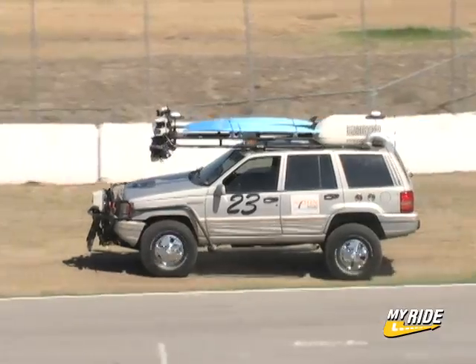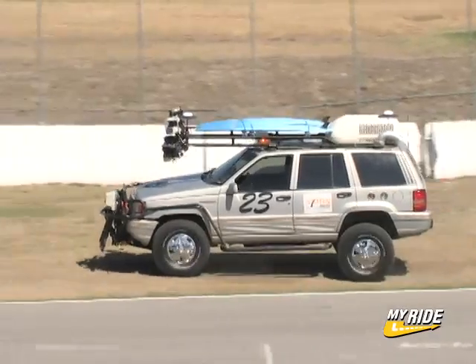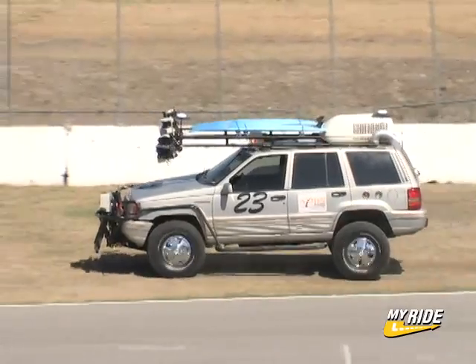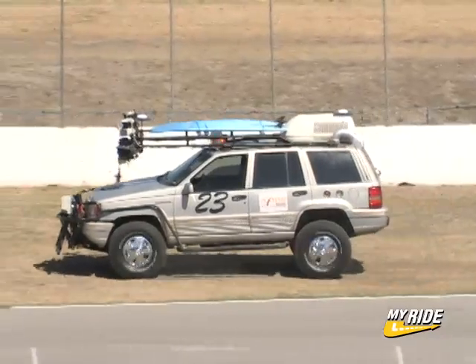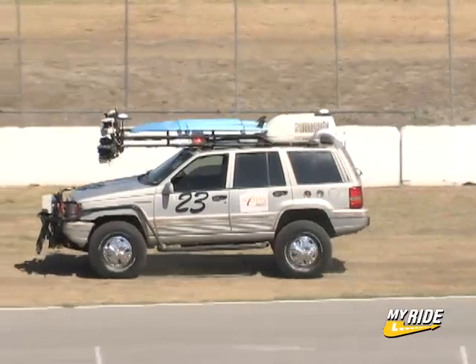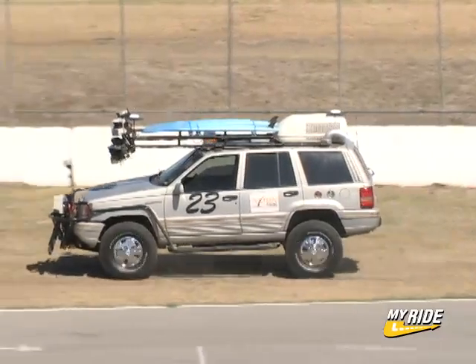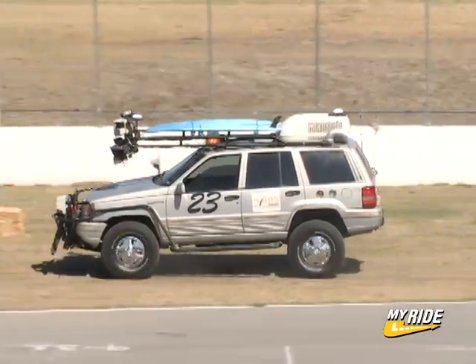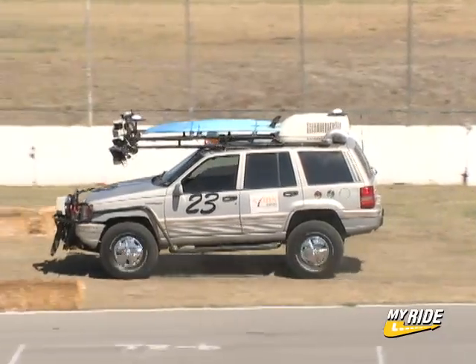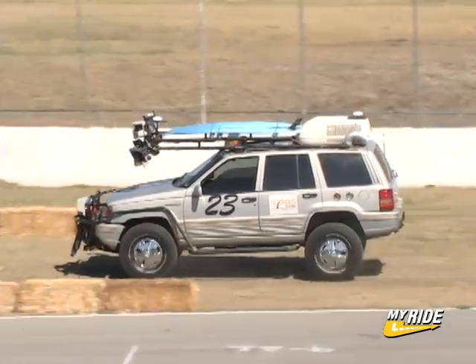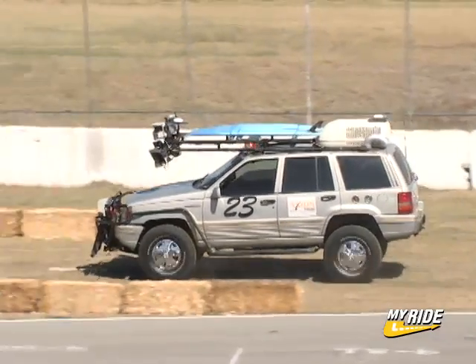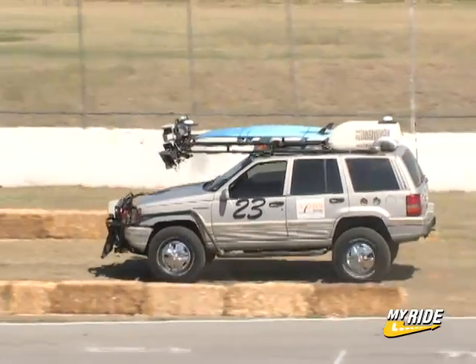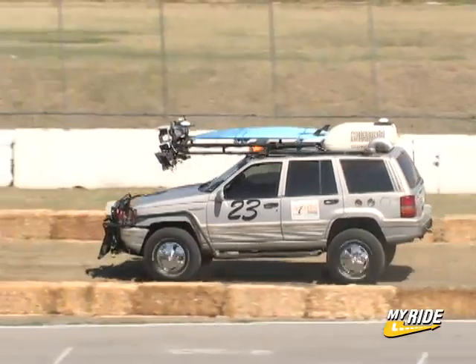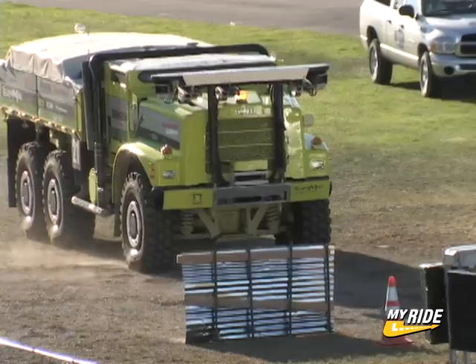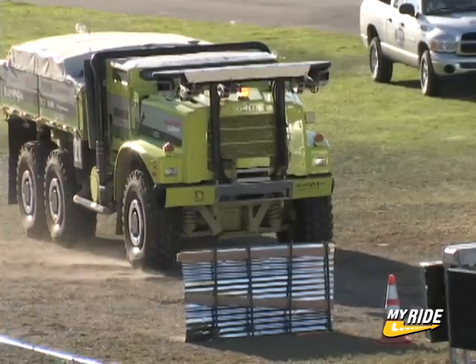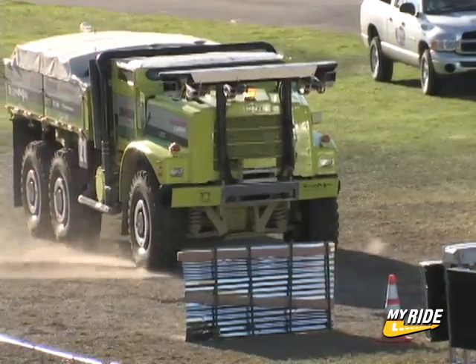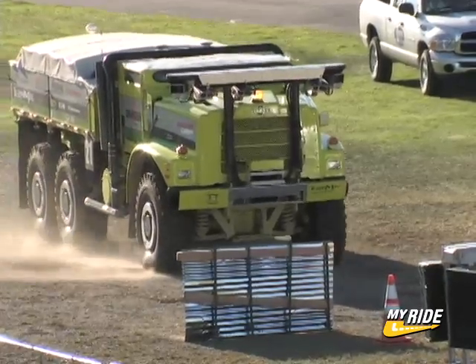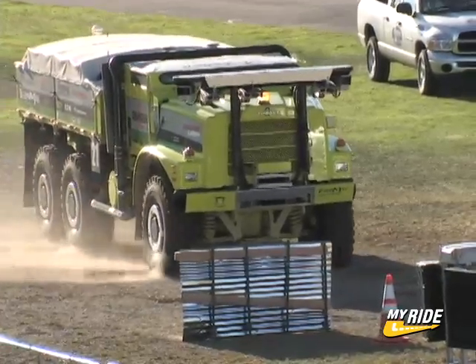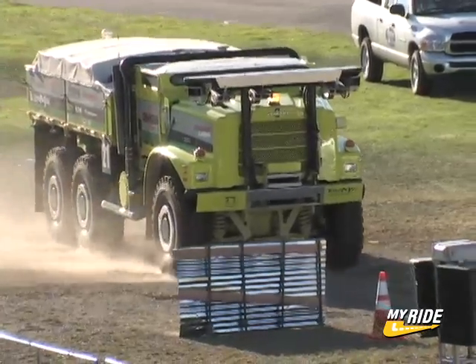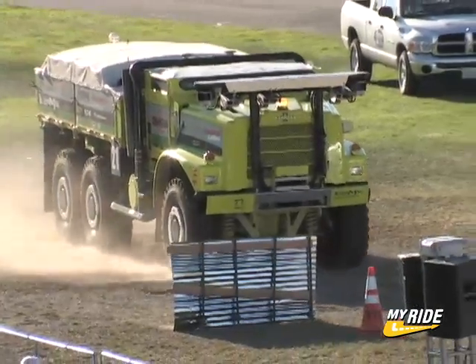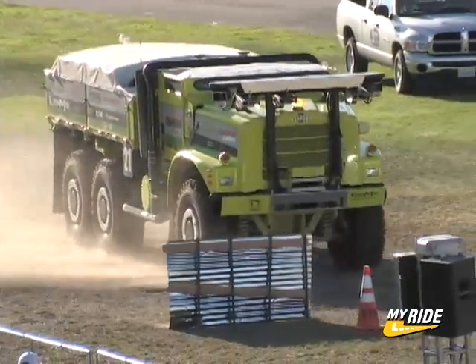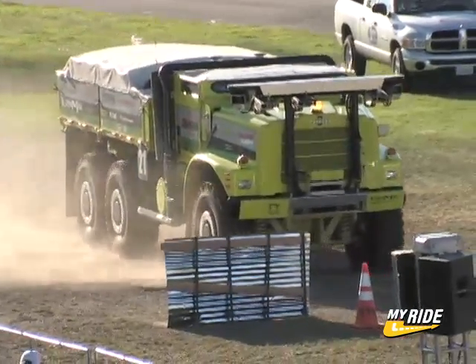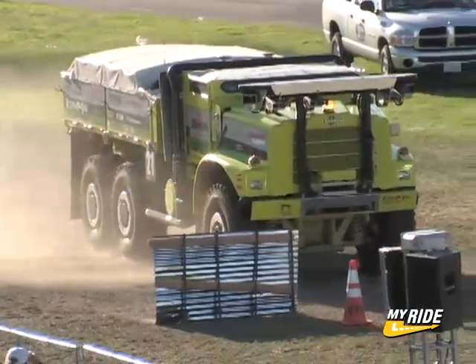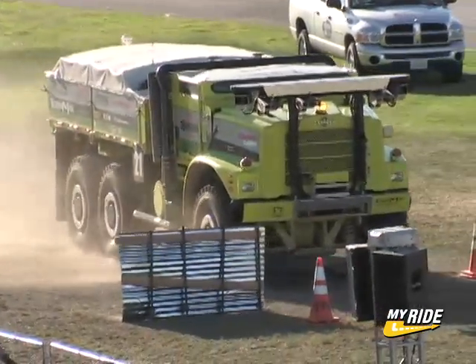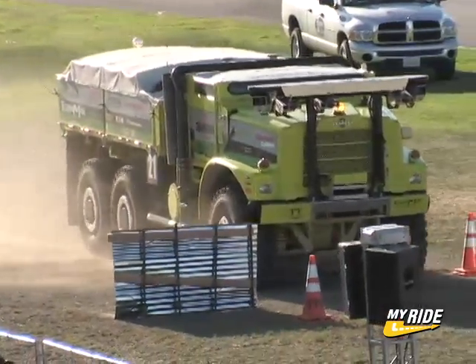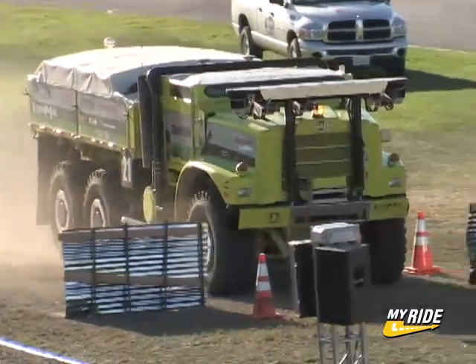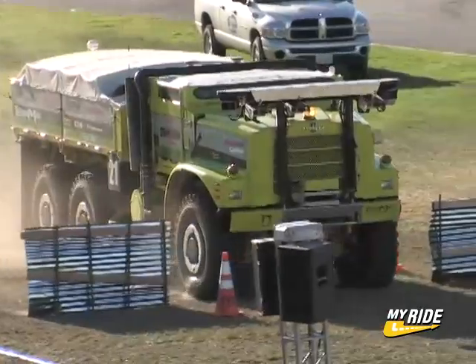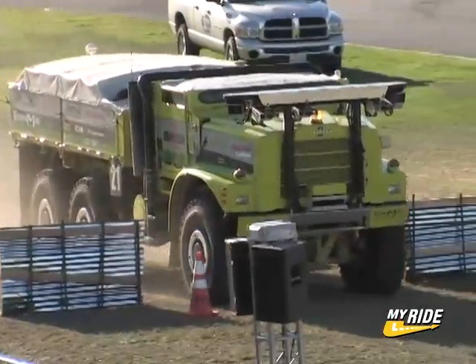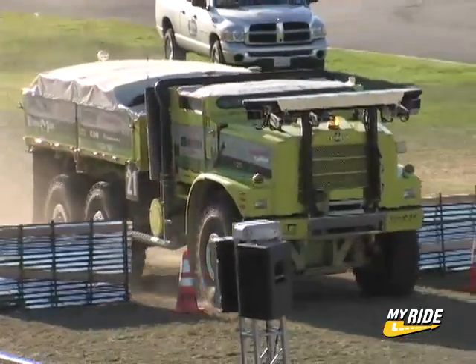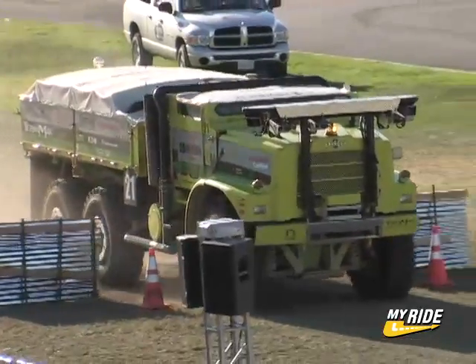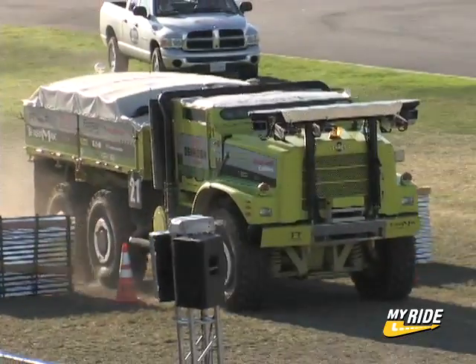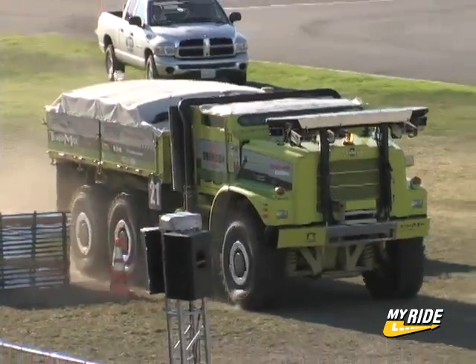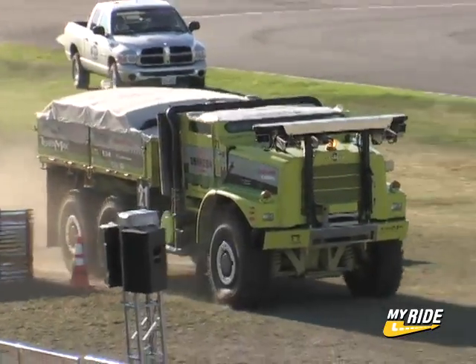Spirit, created by Westlake California's Axiom Racing, also found success, as did the big fella, Terramax, showing 16 tons of precision, passing some gates with less than 6 inches of clearance.